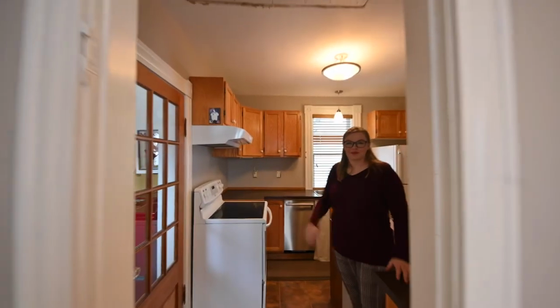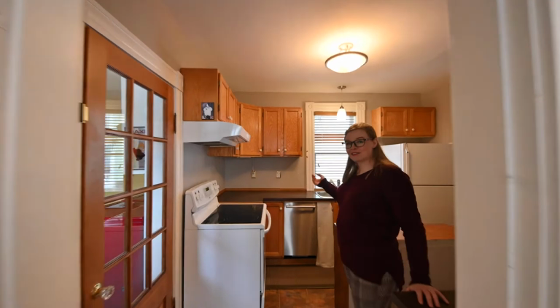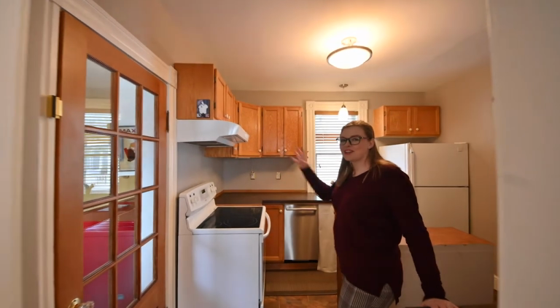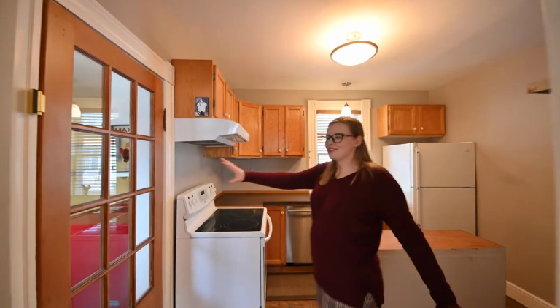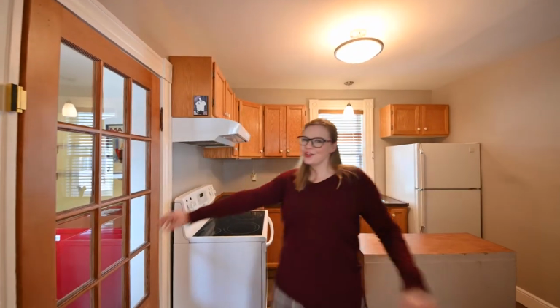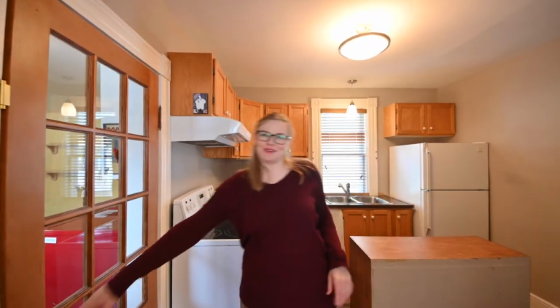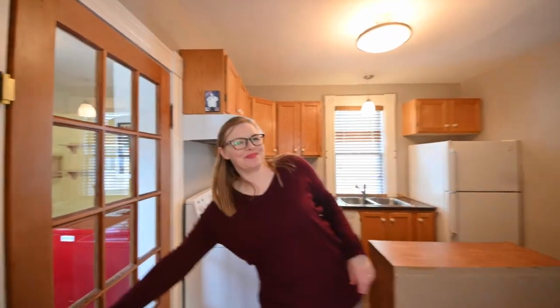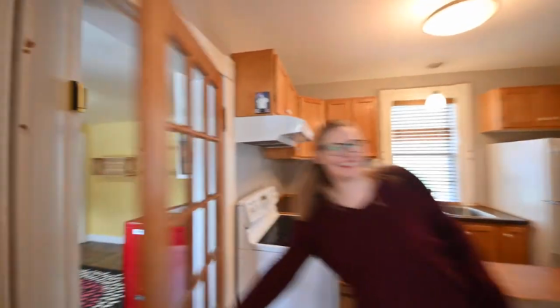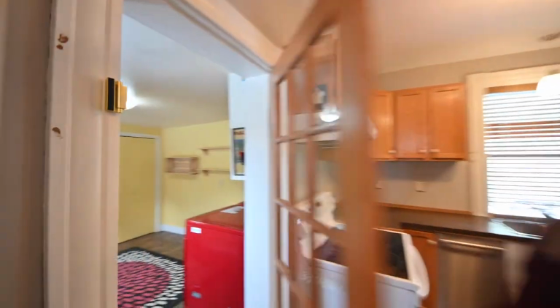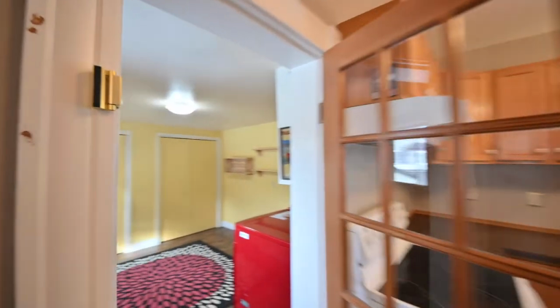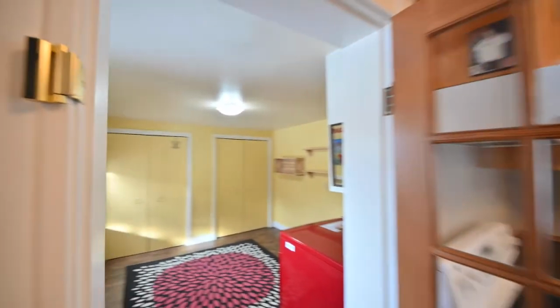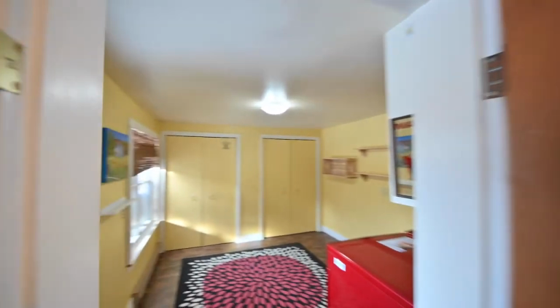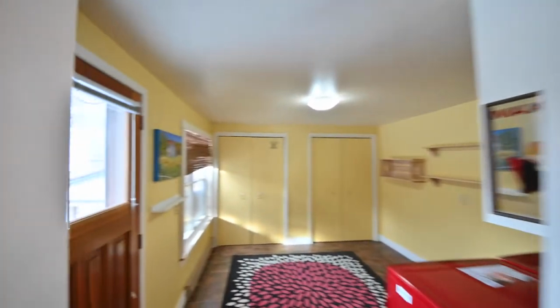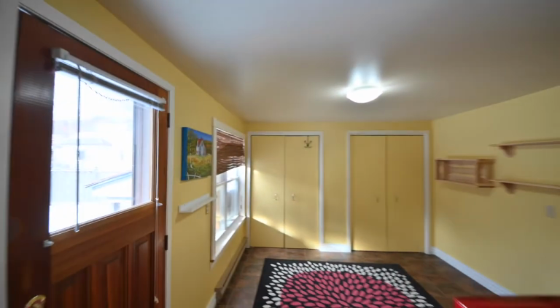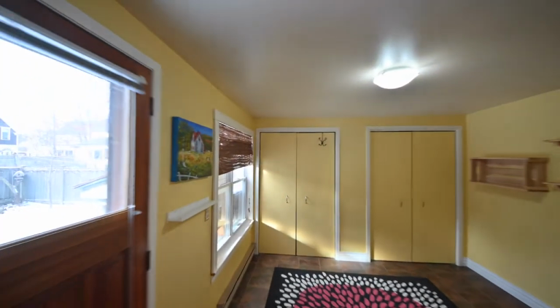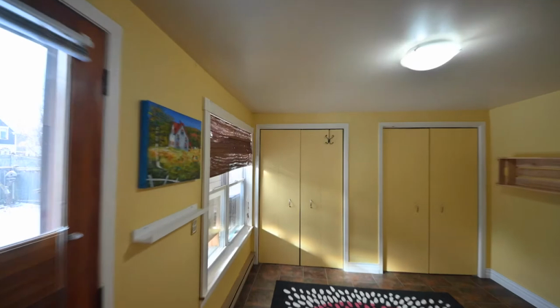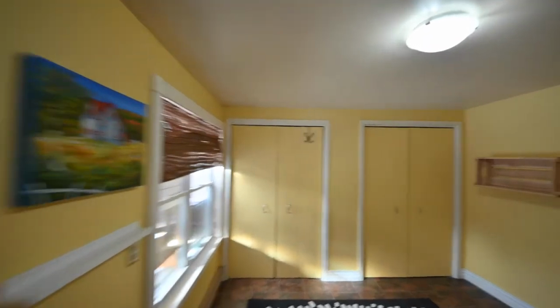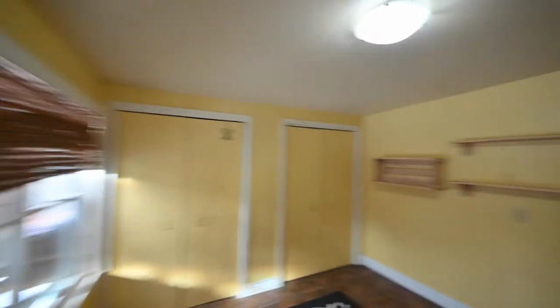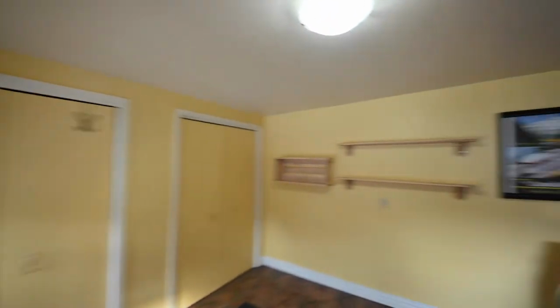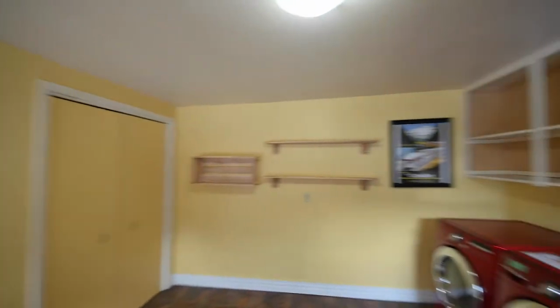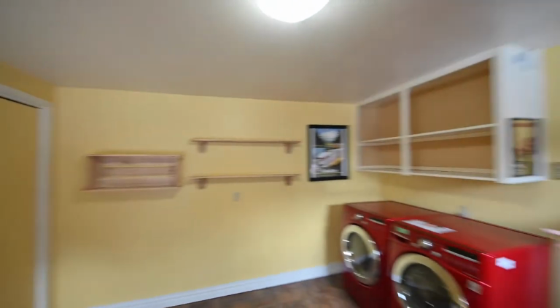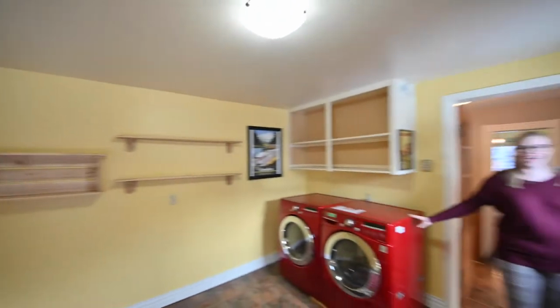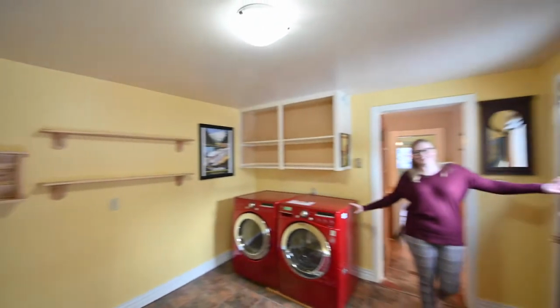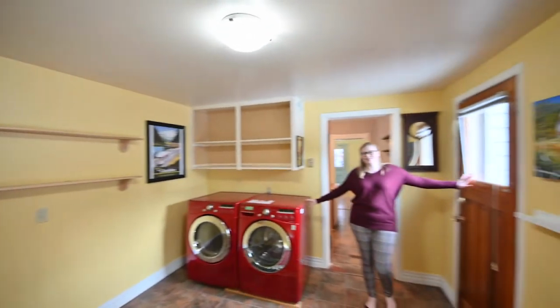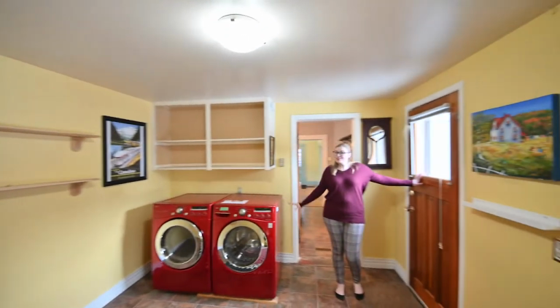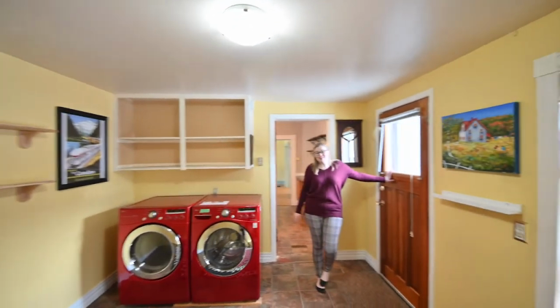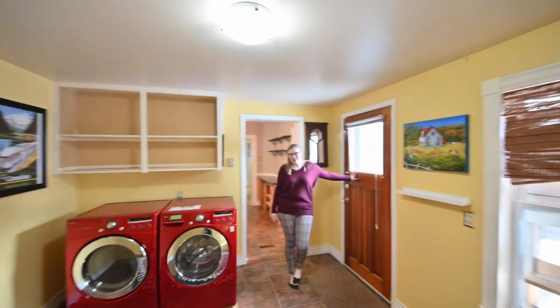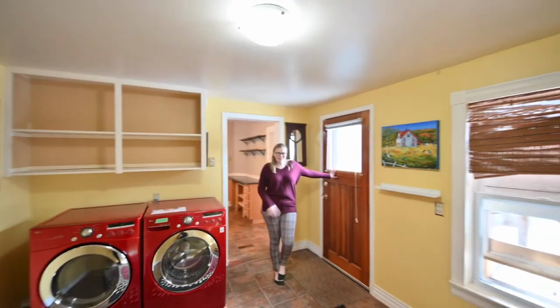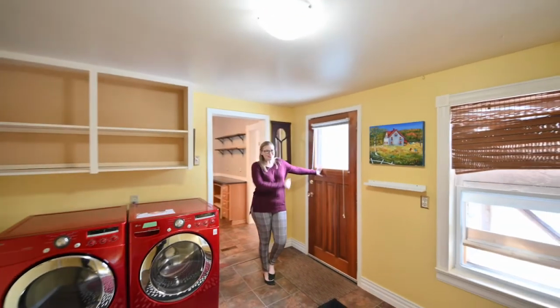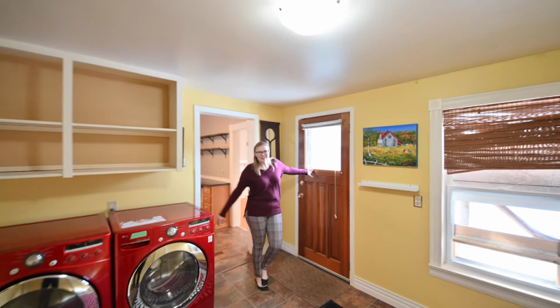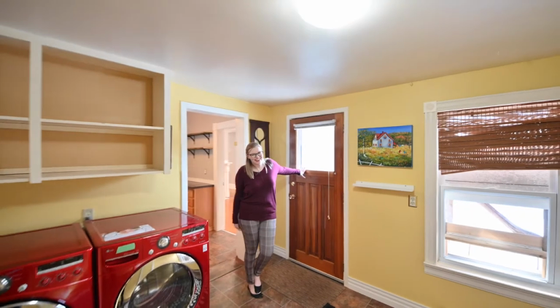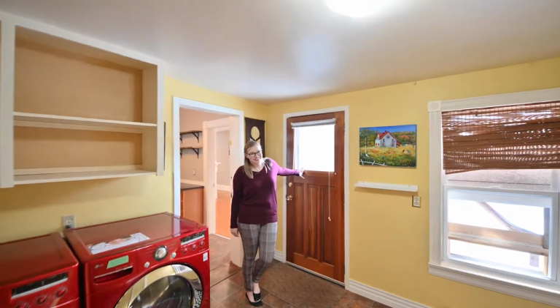From here there's a third bedroom. The bedroom also has laundry and access to the fully fenced backyard. There's also a garden shed off the garage.